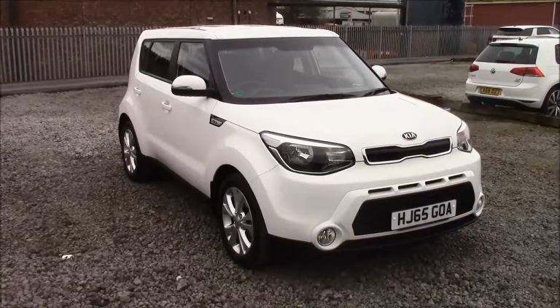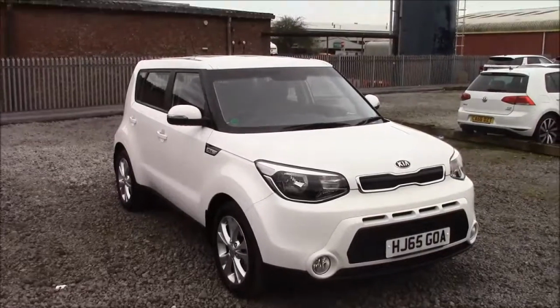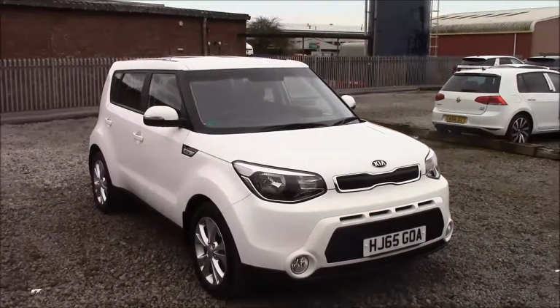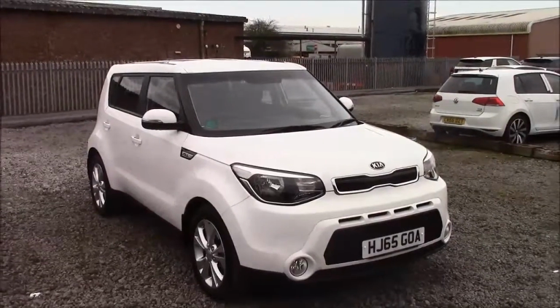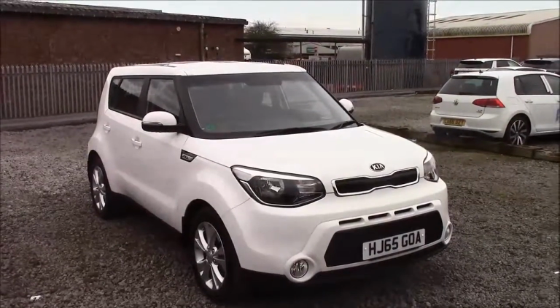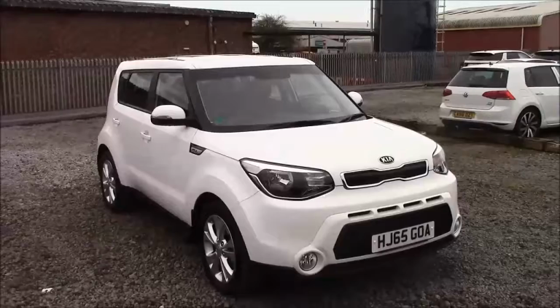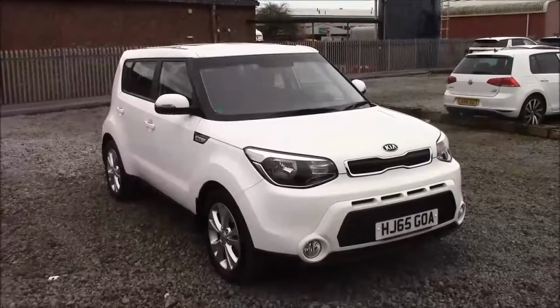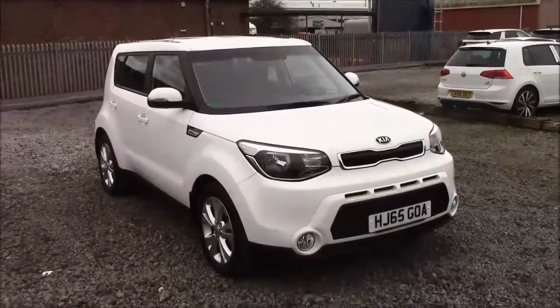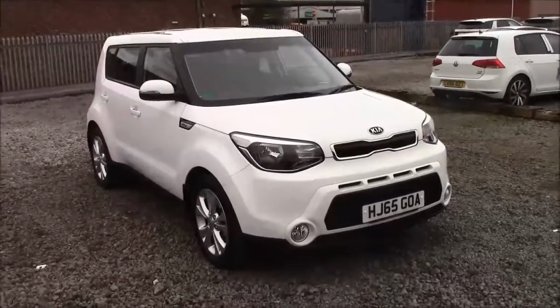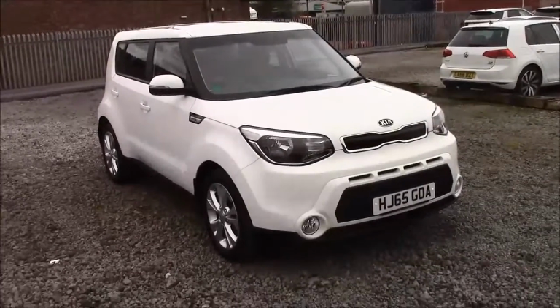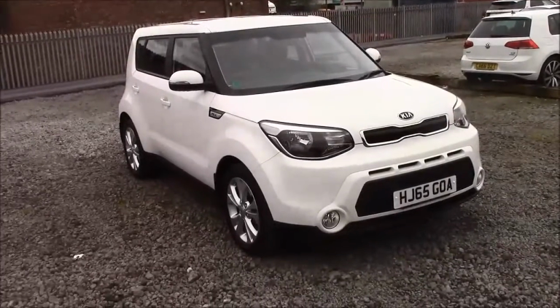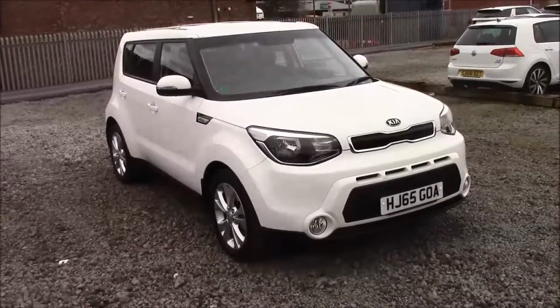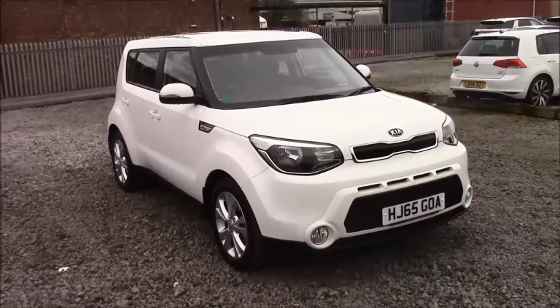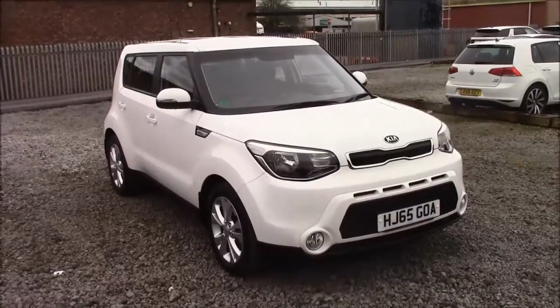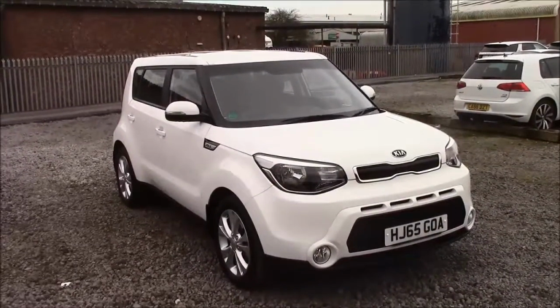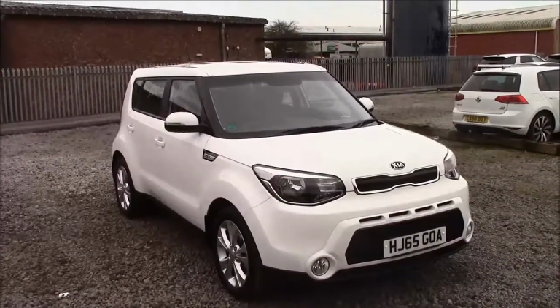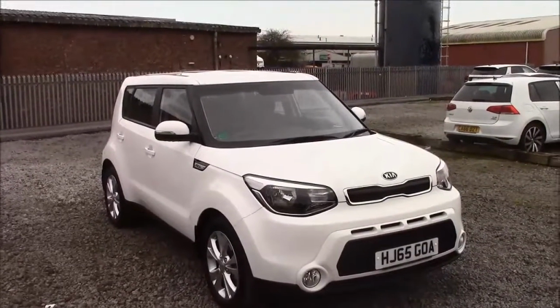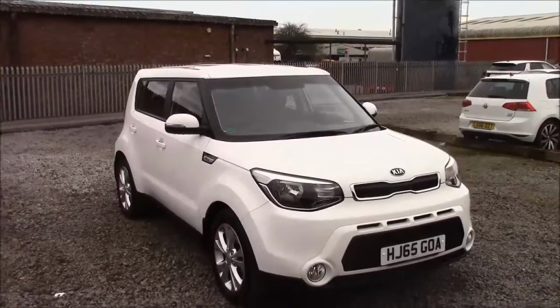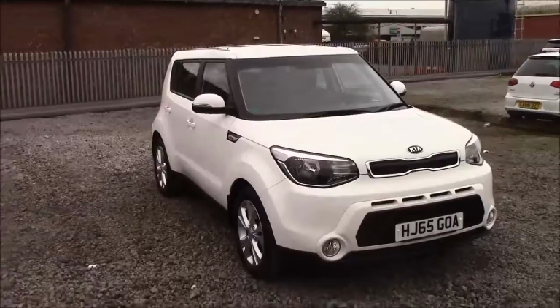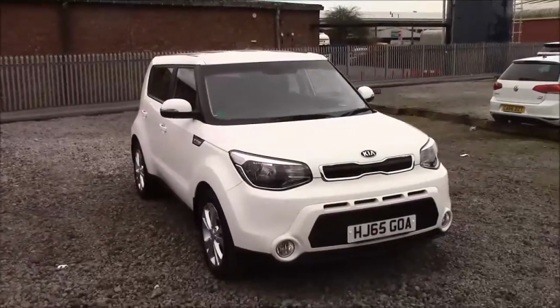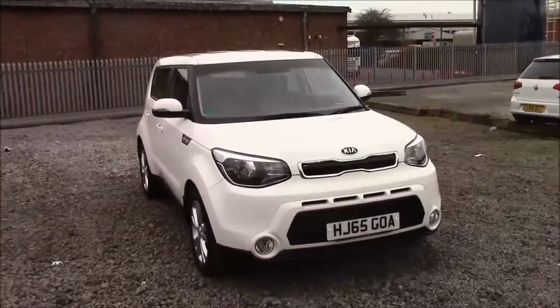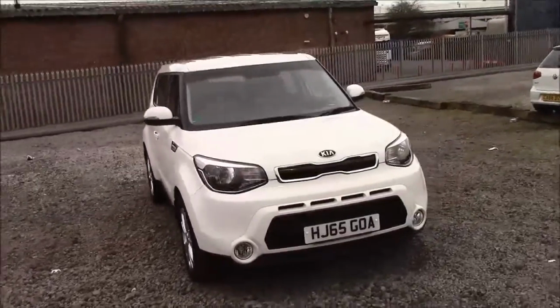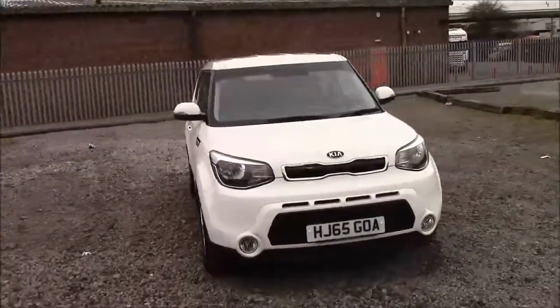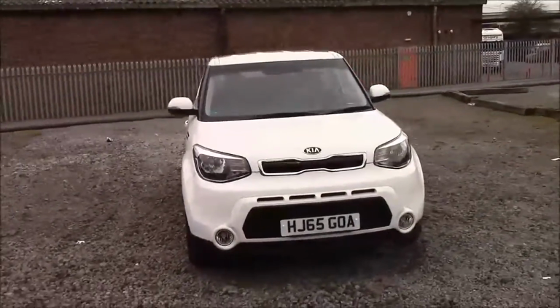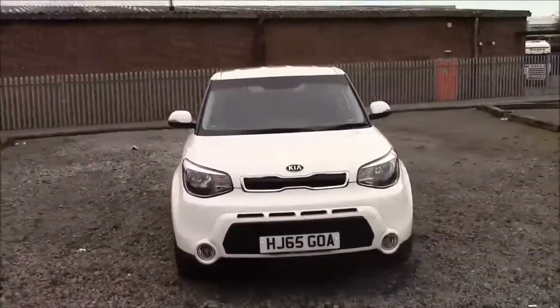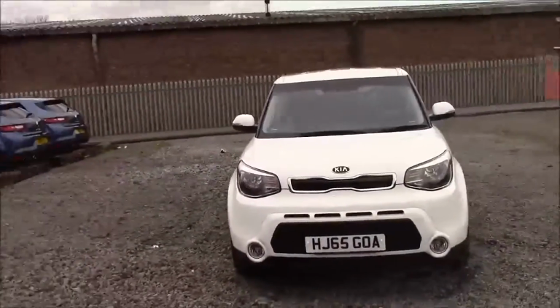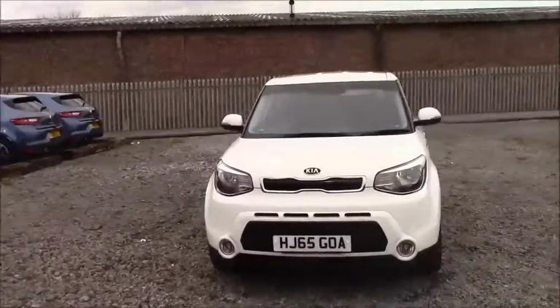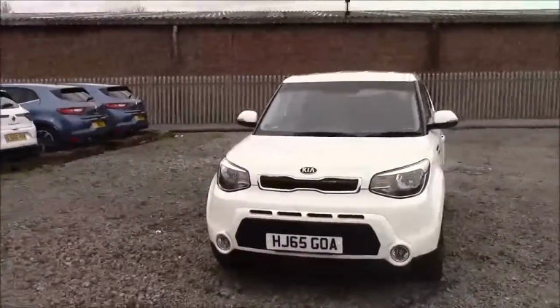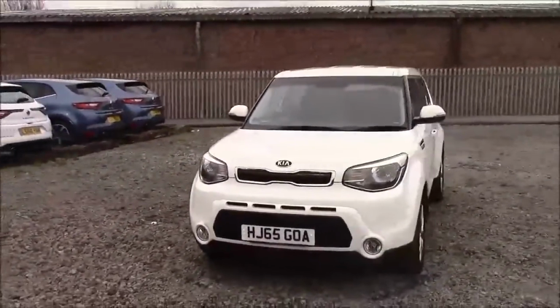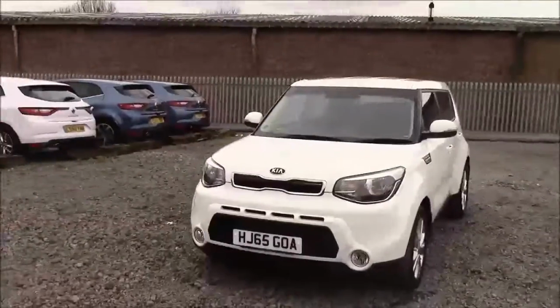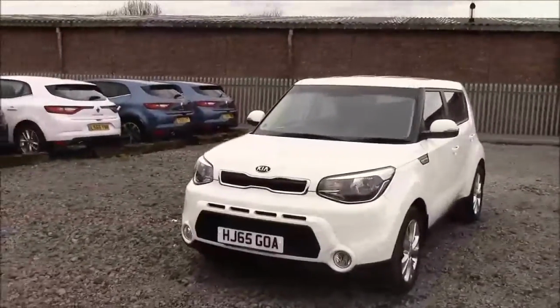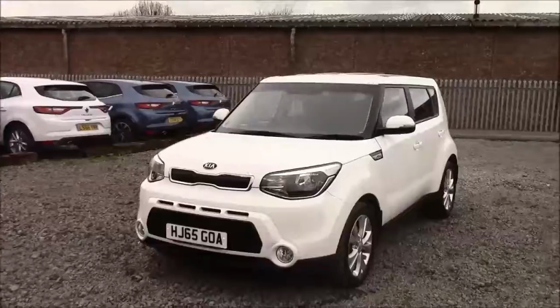Welcome to Wessex Garages here in Penarth Road in Cardiff. Today we have the Kia Soul CRDI Connect Plus. This car comes in white and has a diesel automatic. I'm going to be giving you a tour of this vehicle today, but for more information or further specifications, please don't hesitate to click on the link in the video.